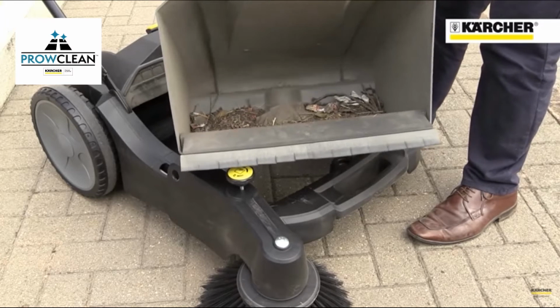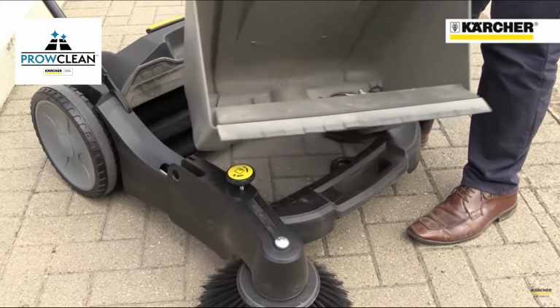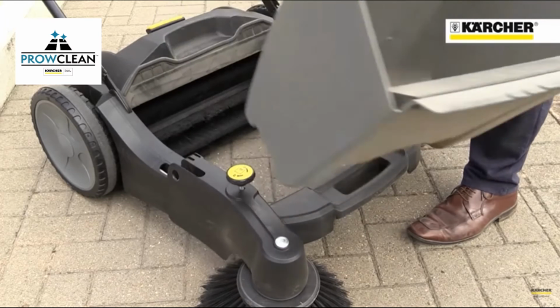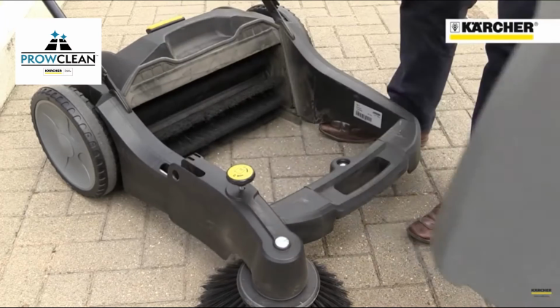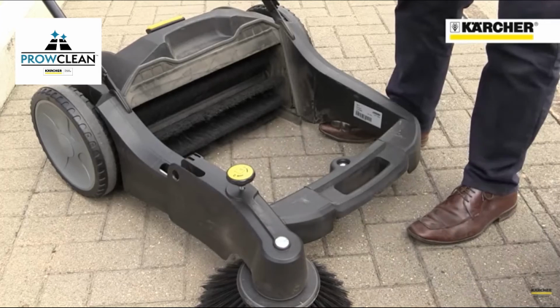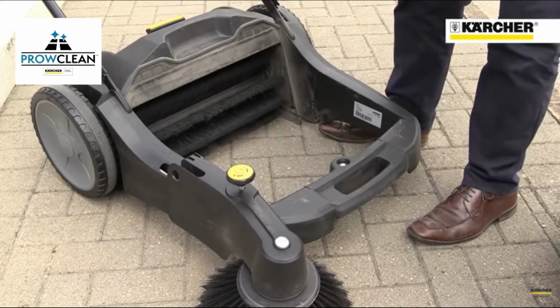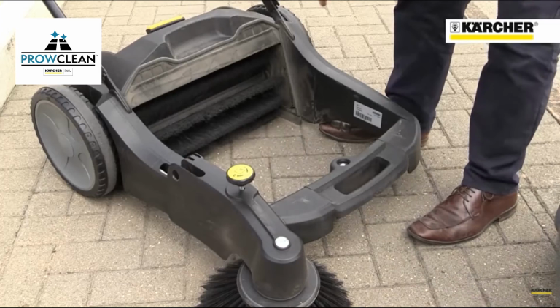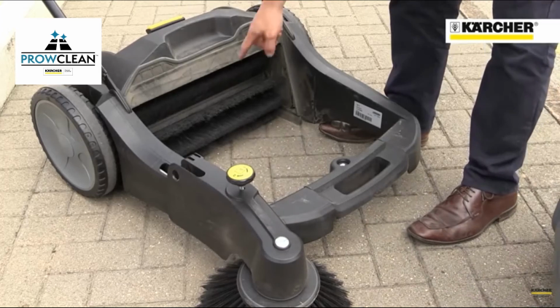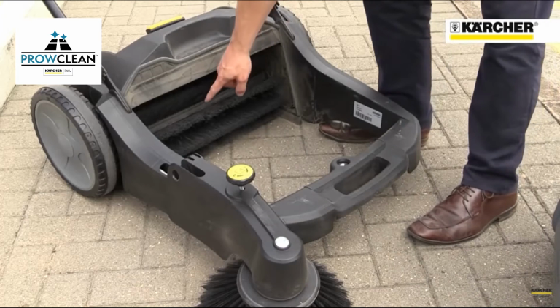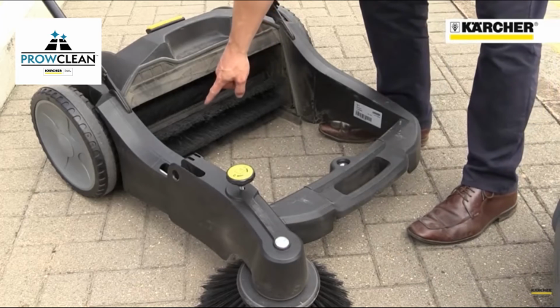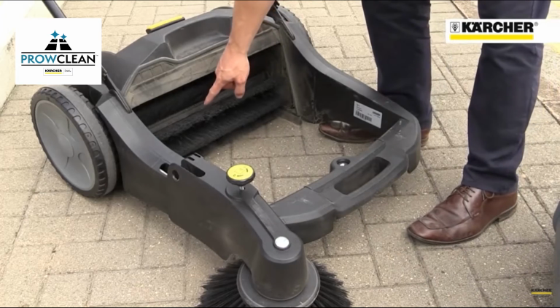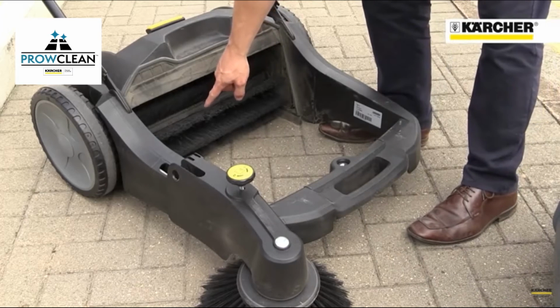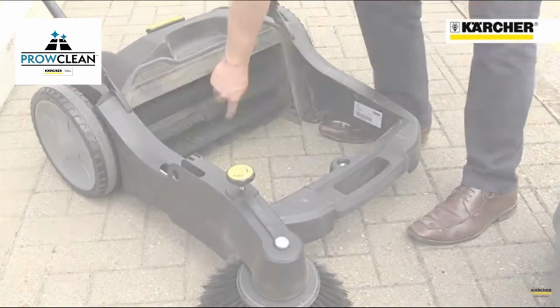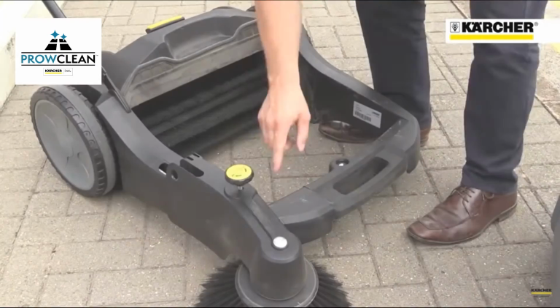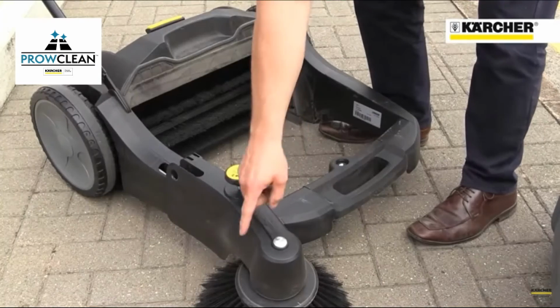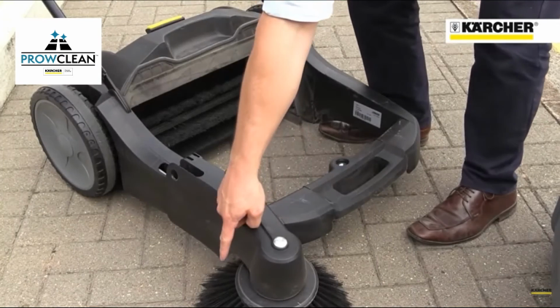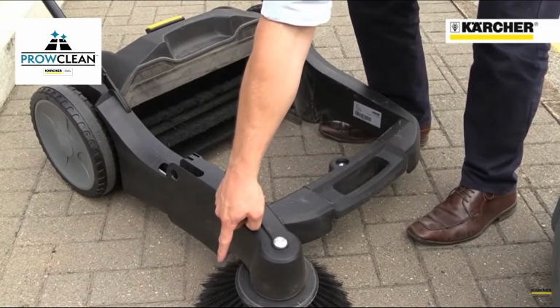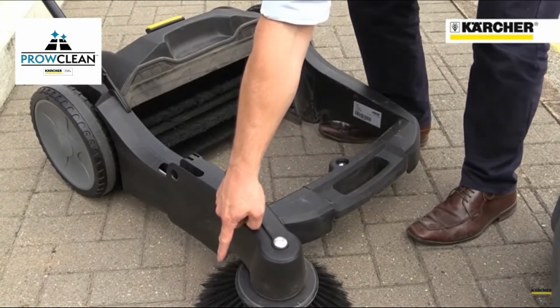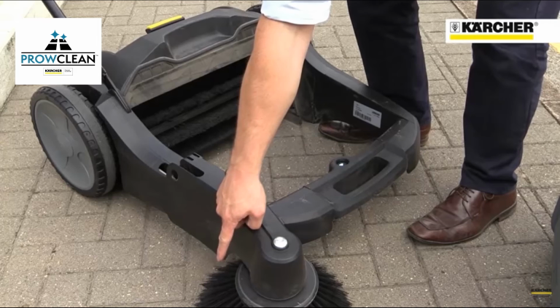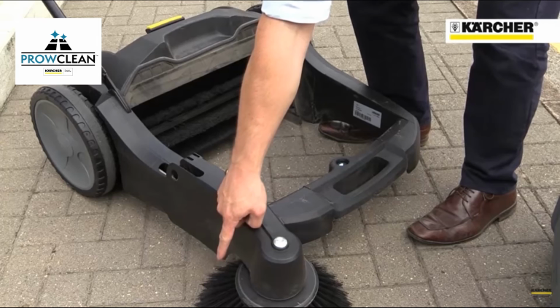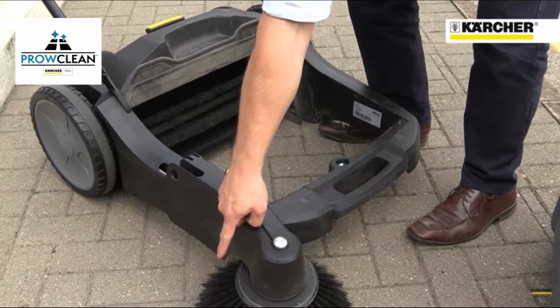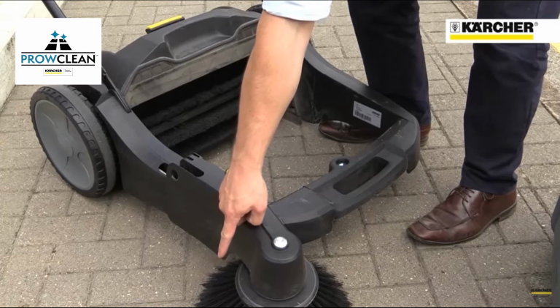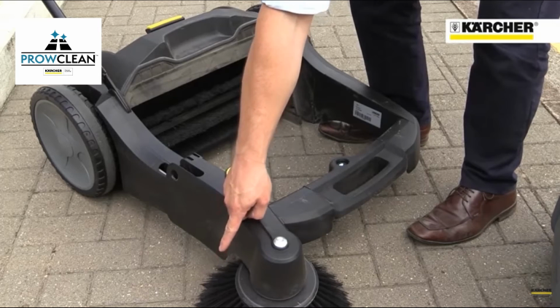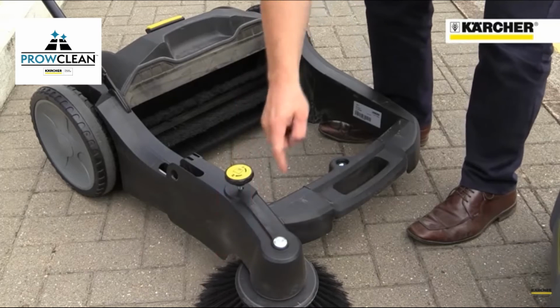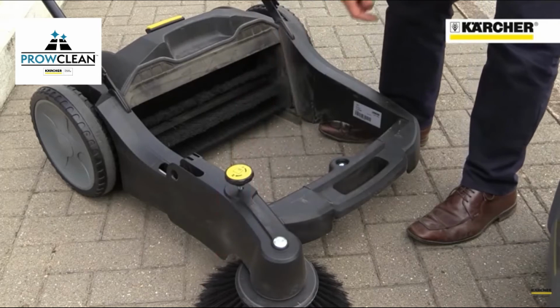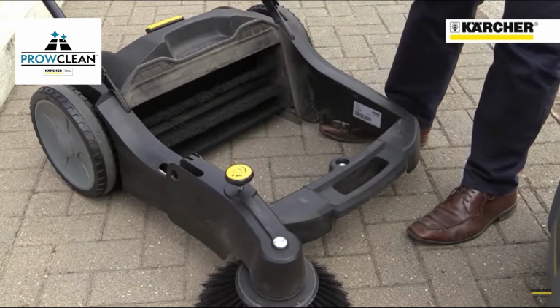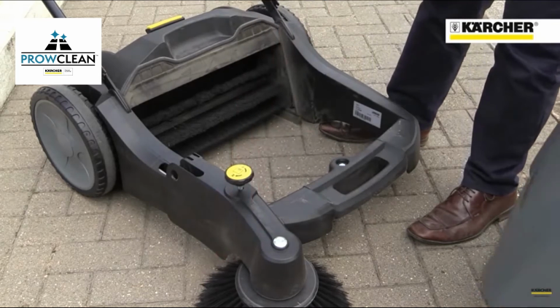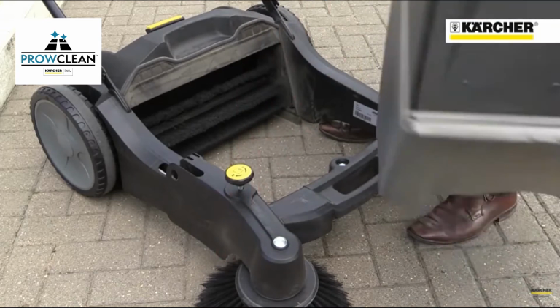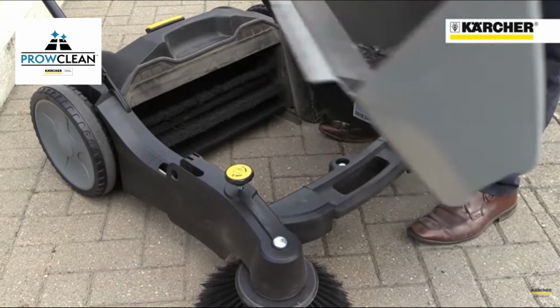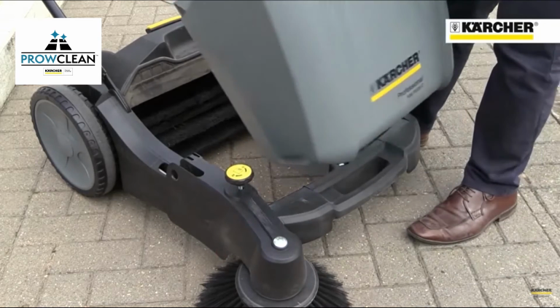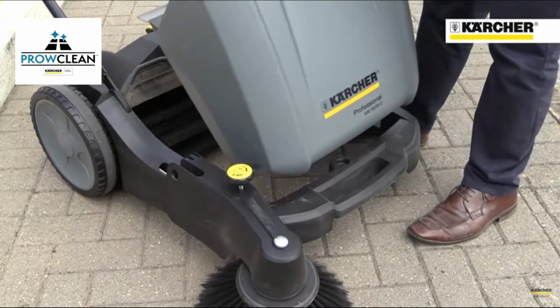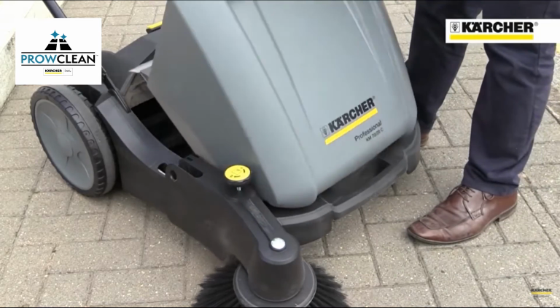The machine features a main roller brush and a side brush to sweep up against kerbs and edges. As there's no motor, it's very quiet to use and does a great job of suppressing dust.